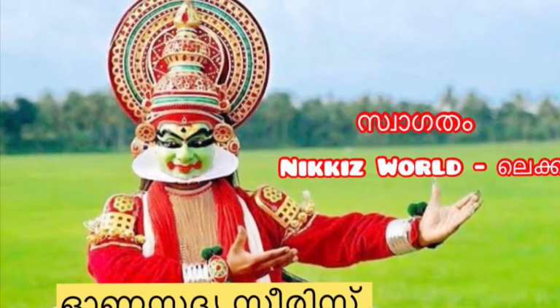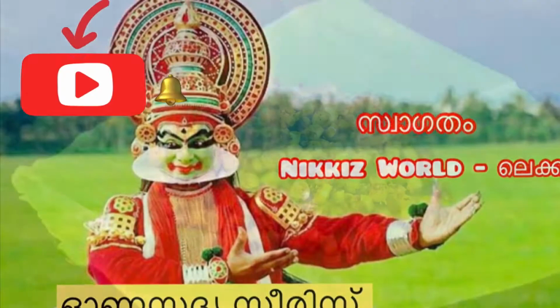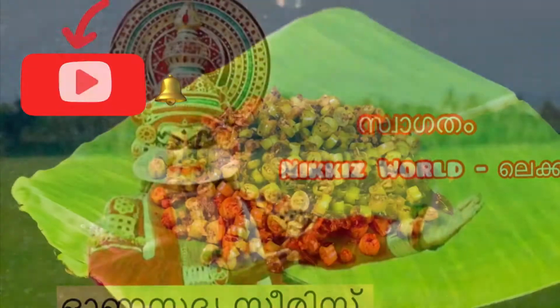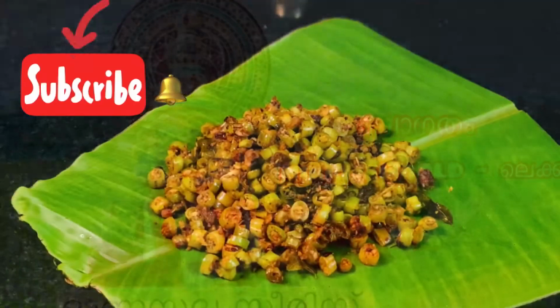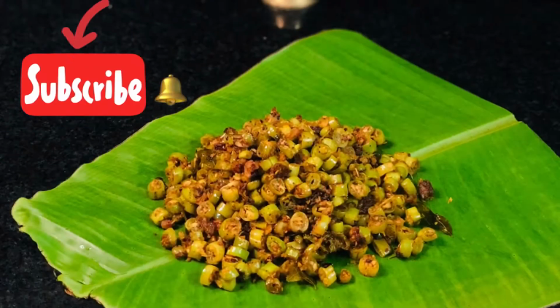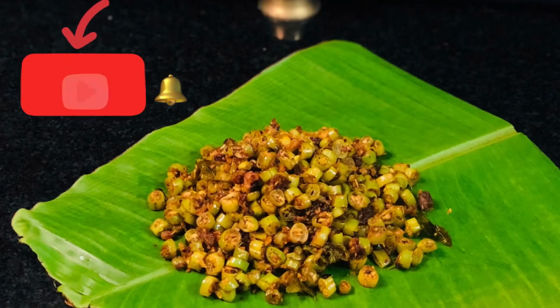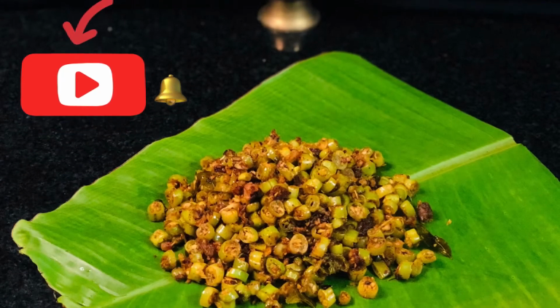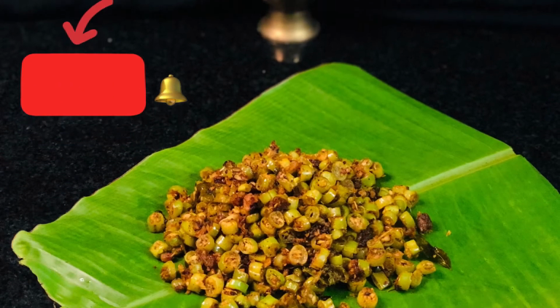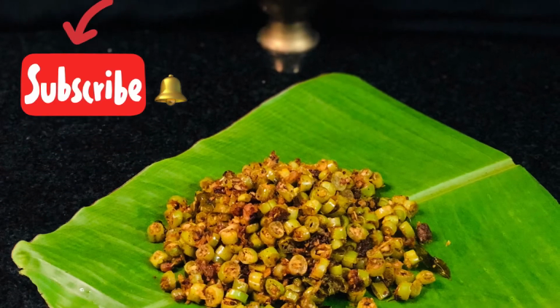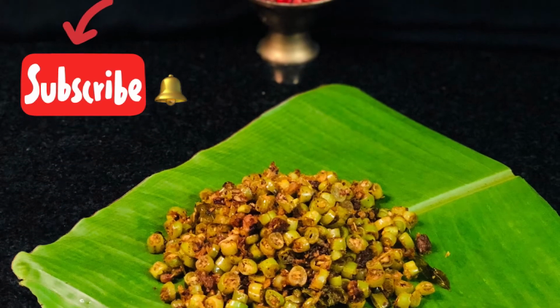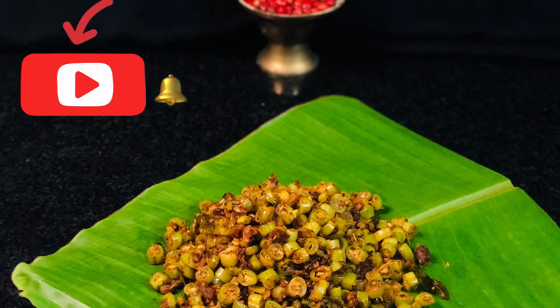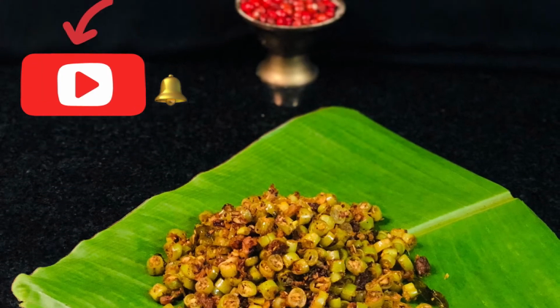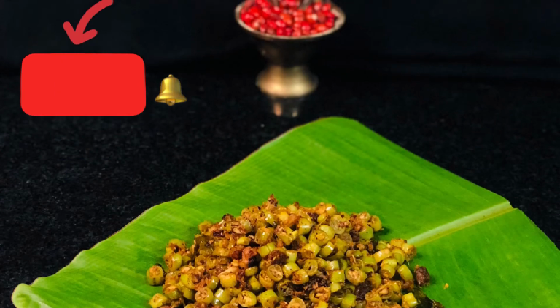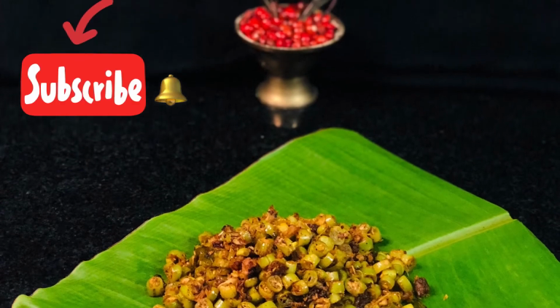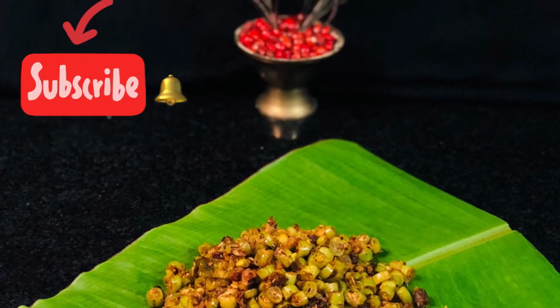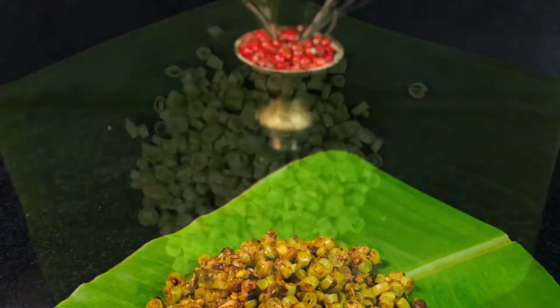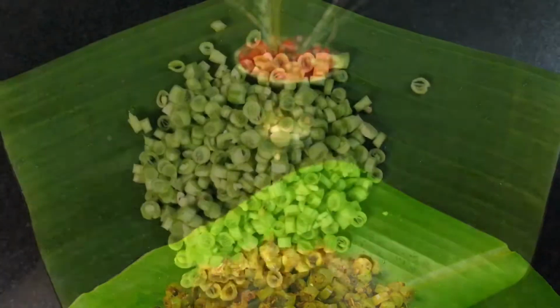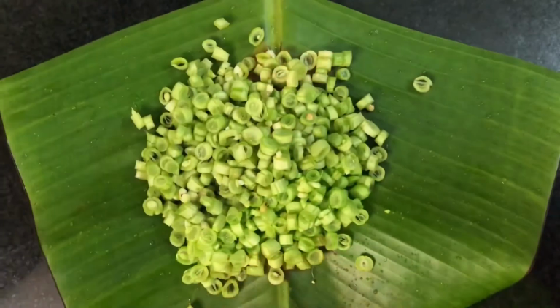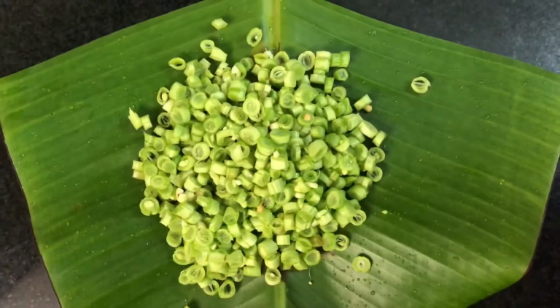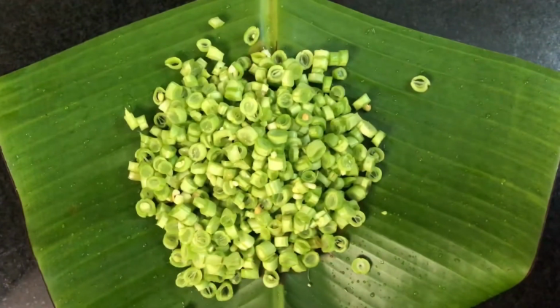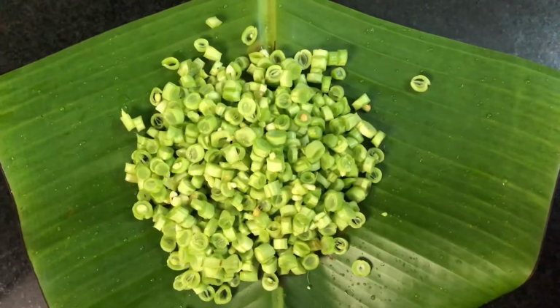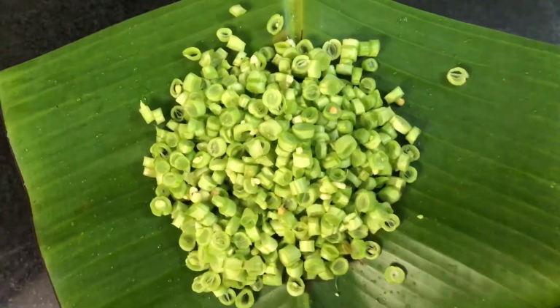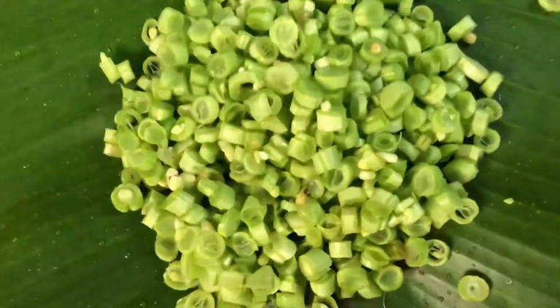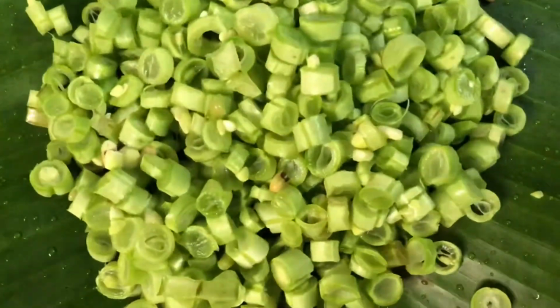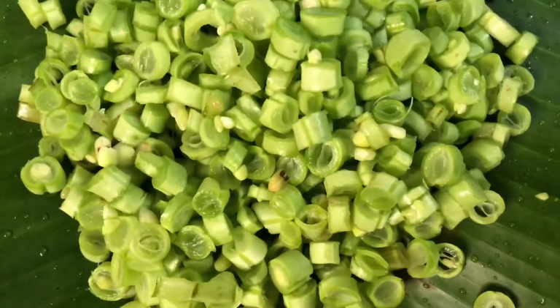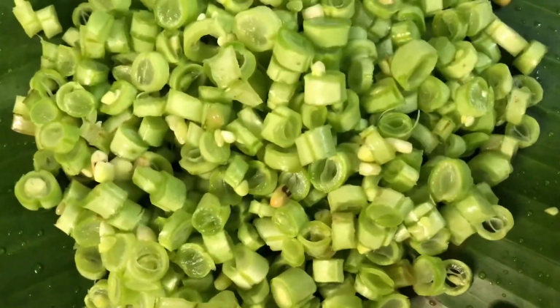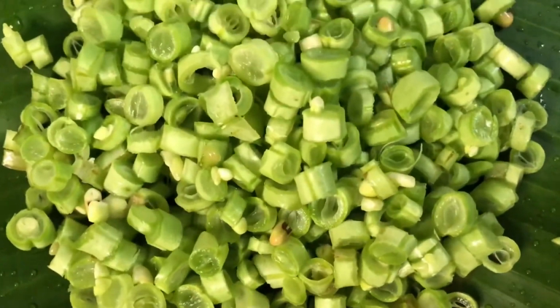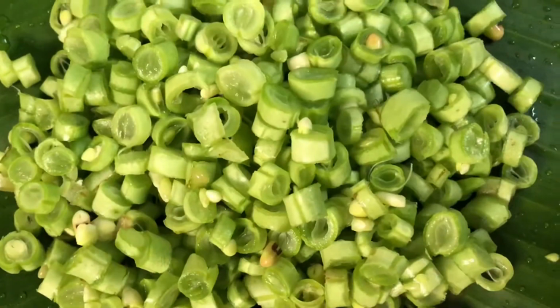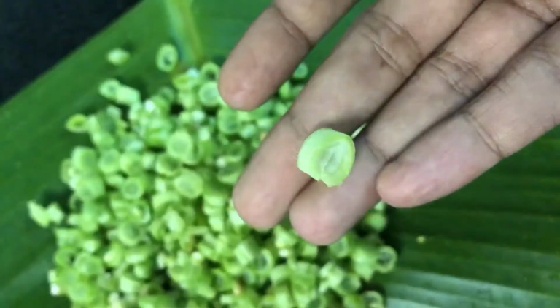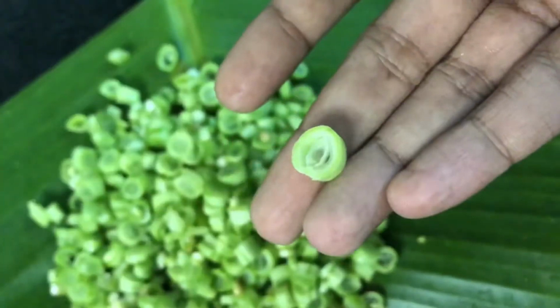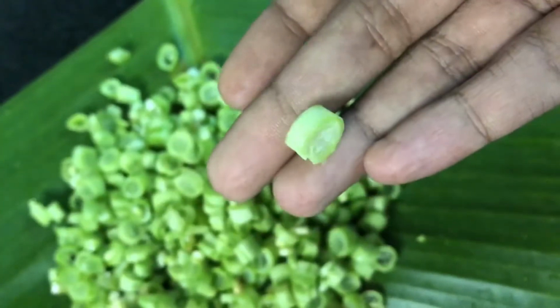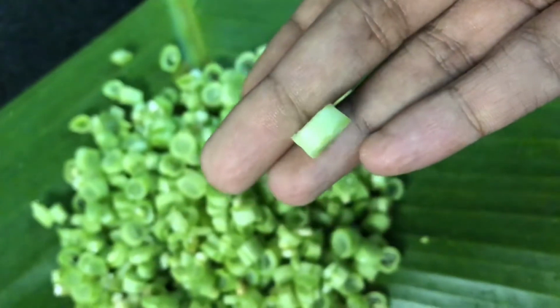If you like the video, please like this video. You can add beans — let's add some beans to get started.